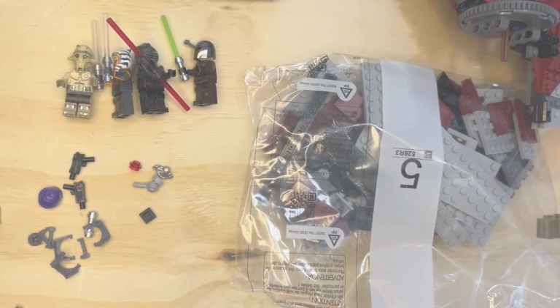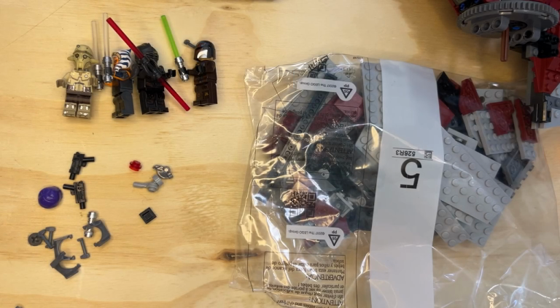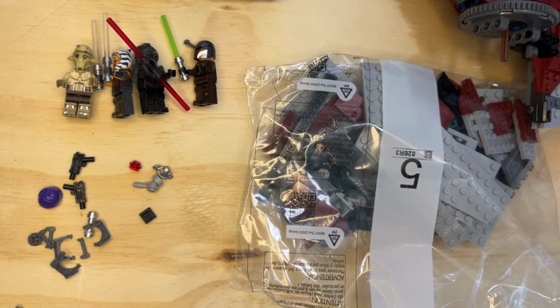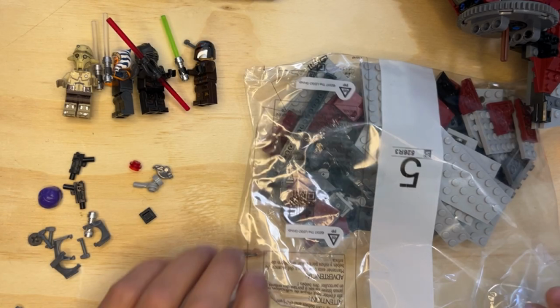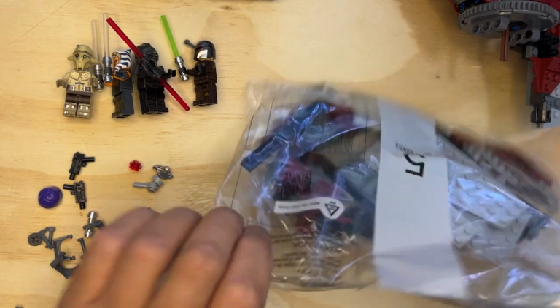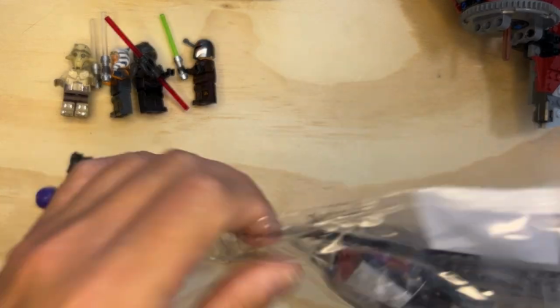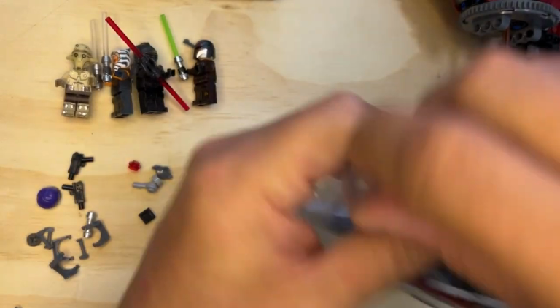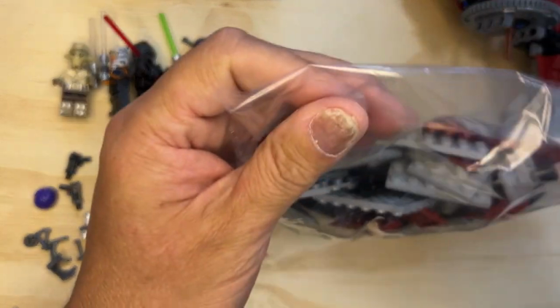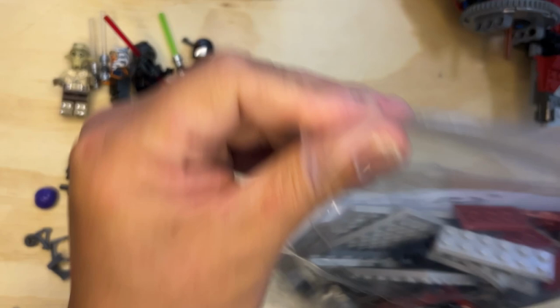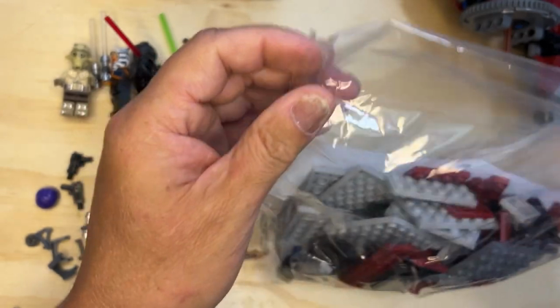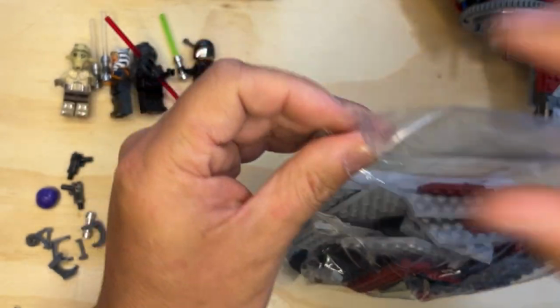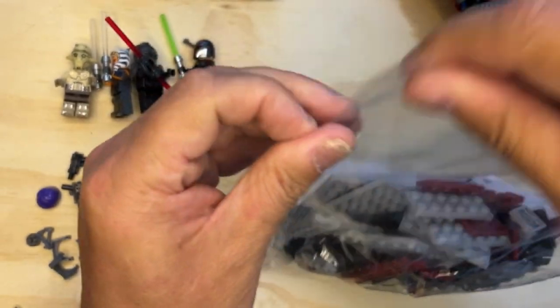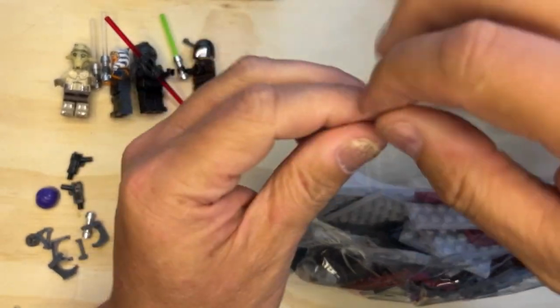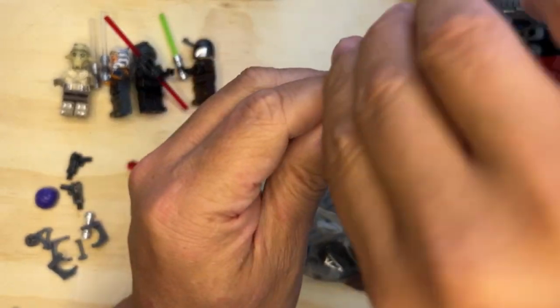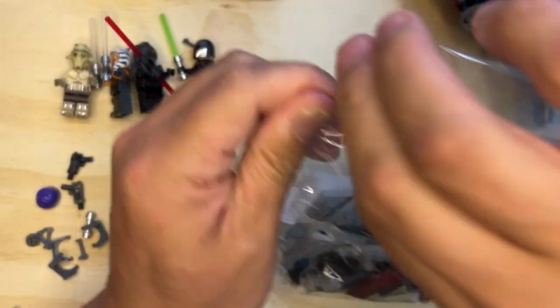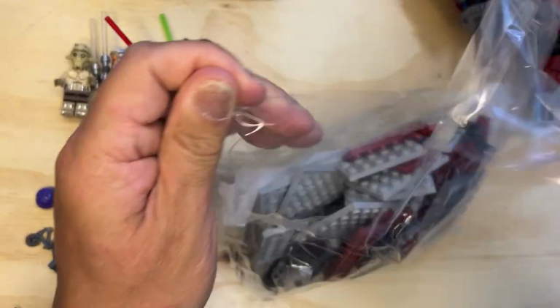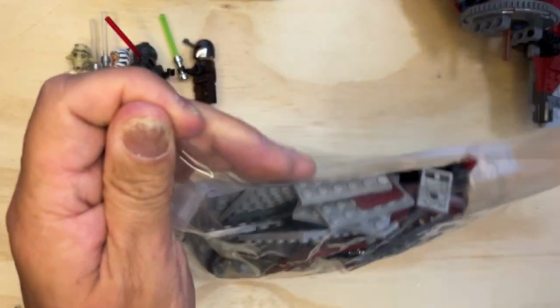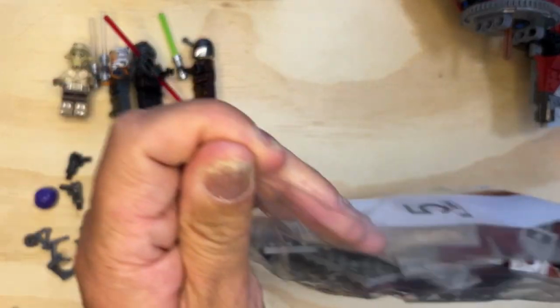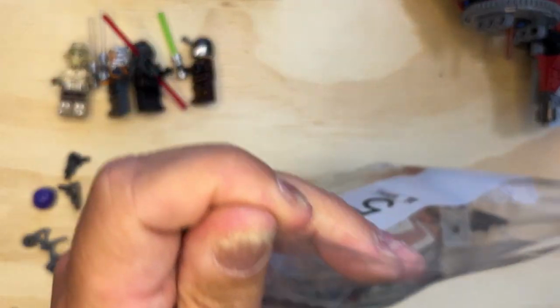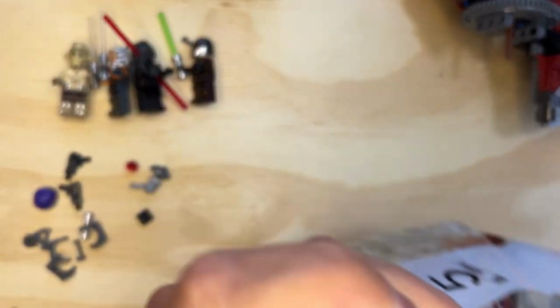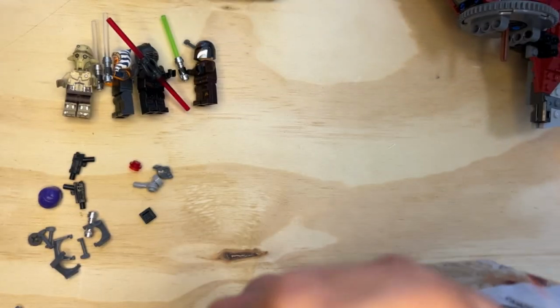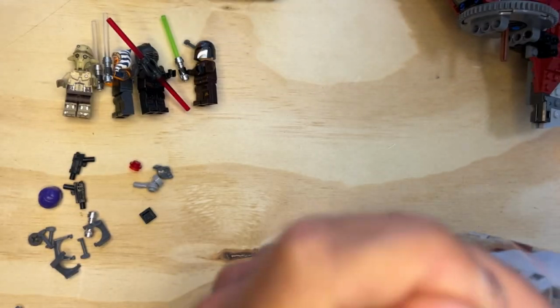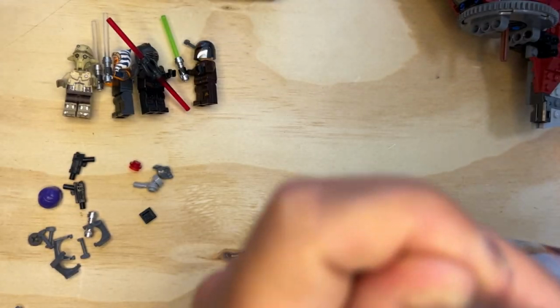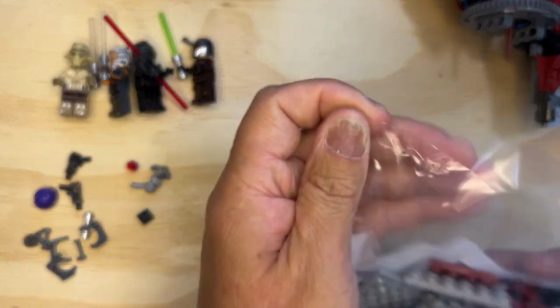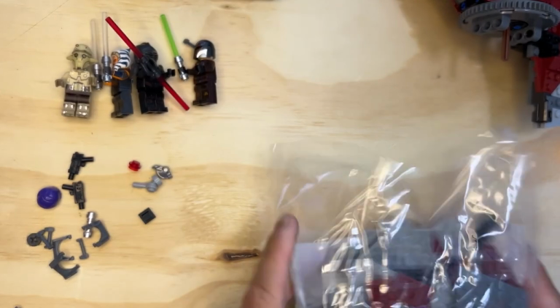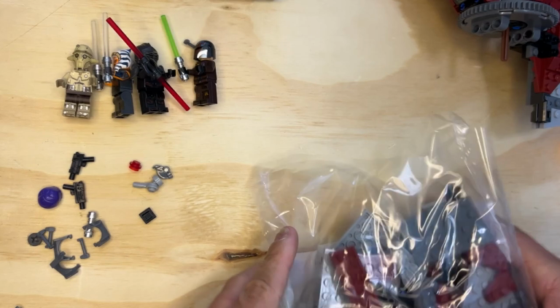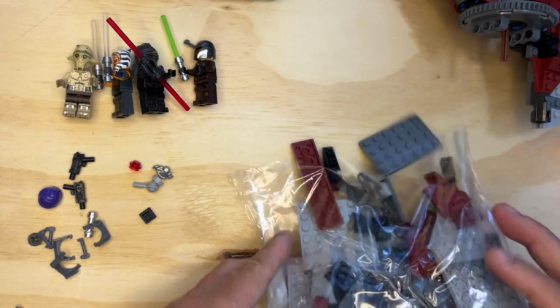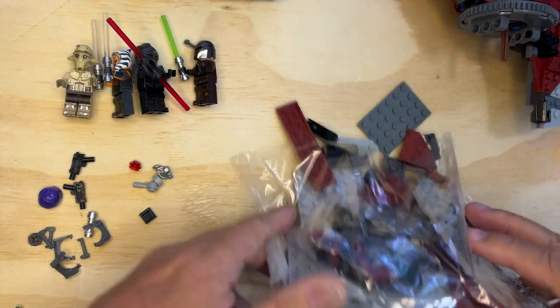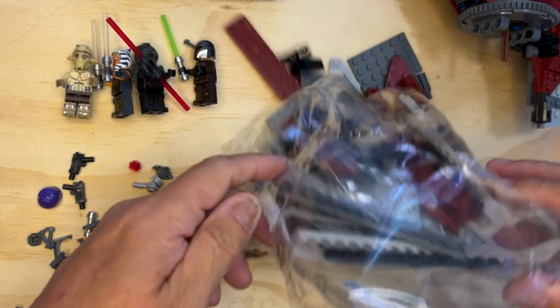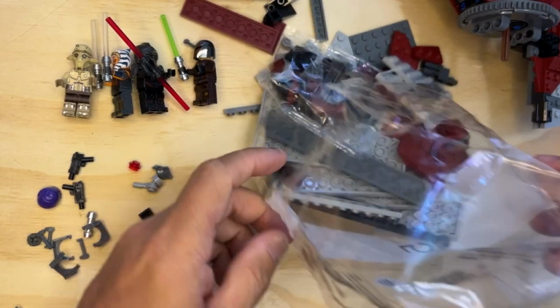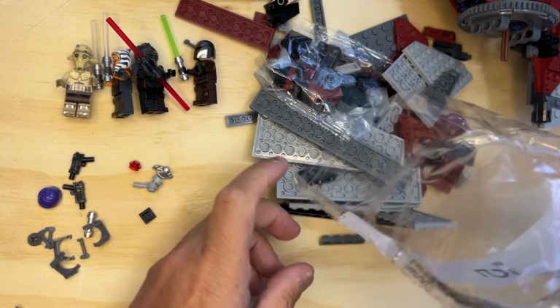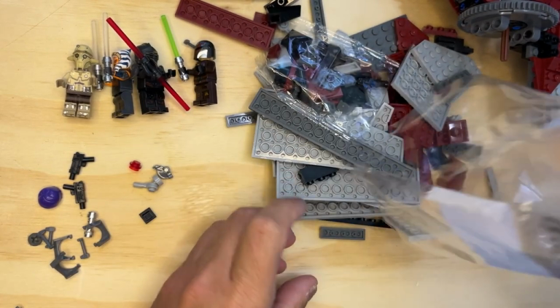All right, Lego Phenatic, we're back. I got another bag here. See what we've got in store.